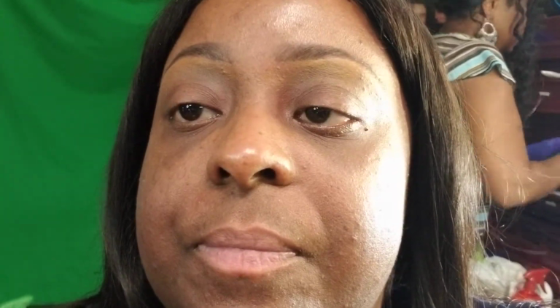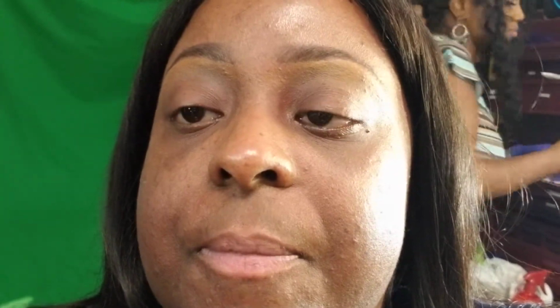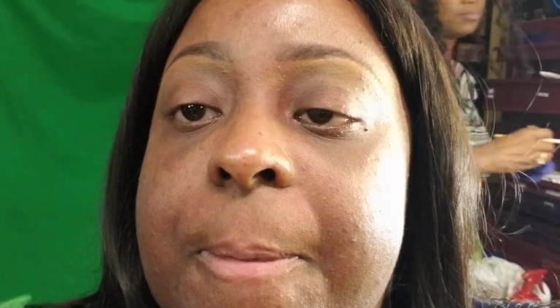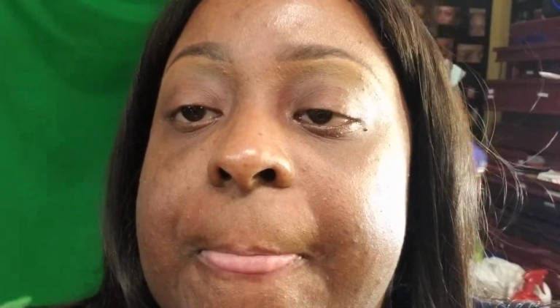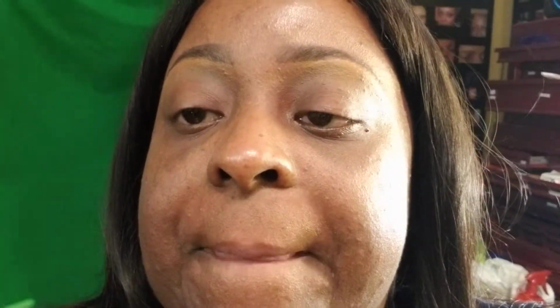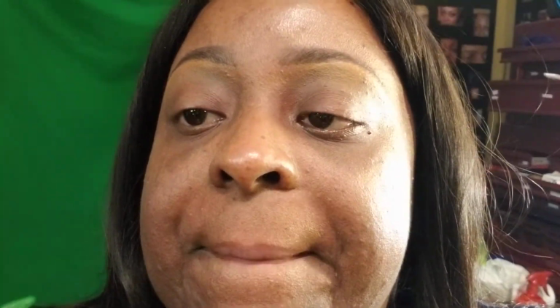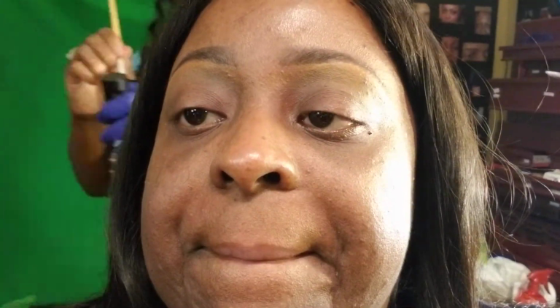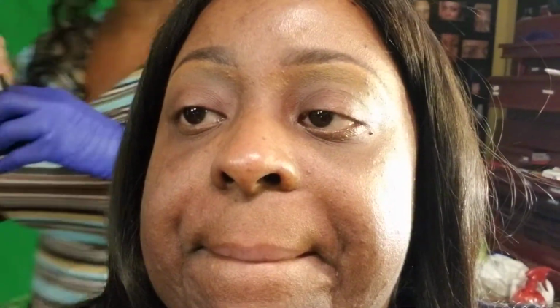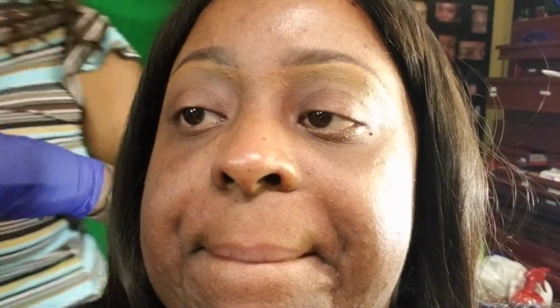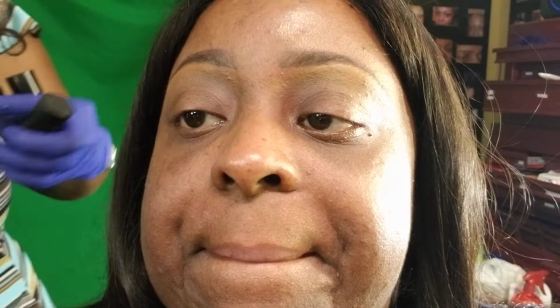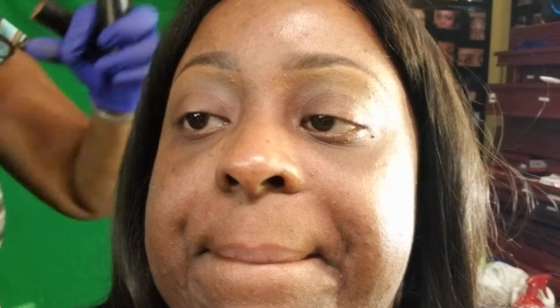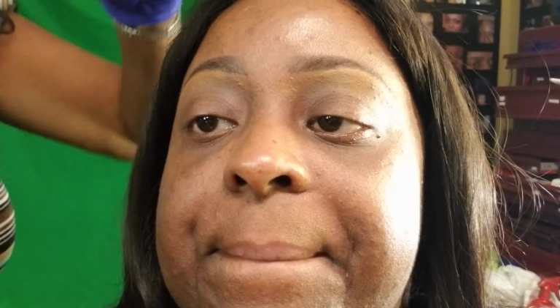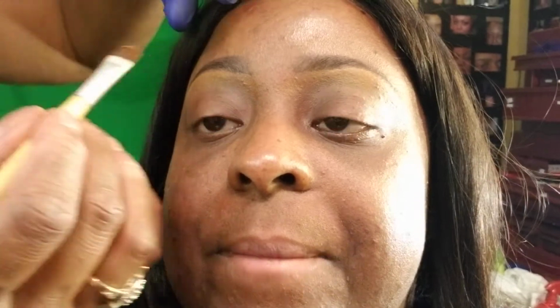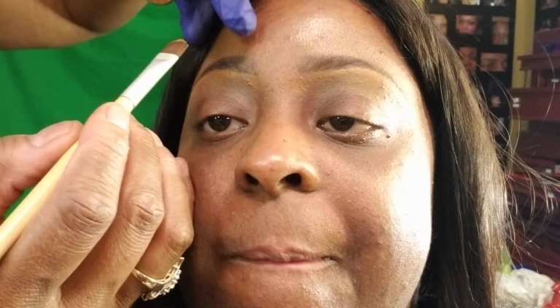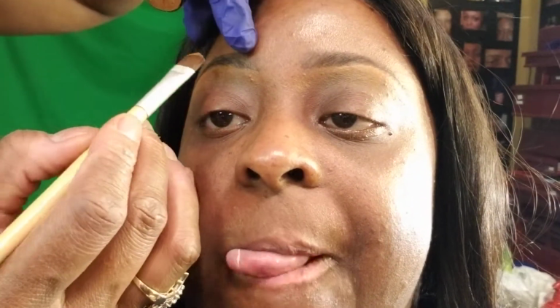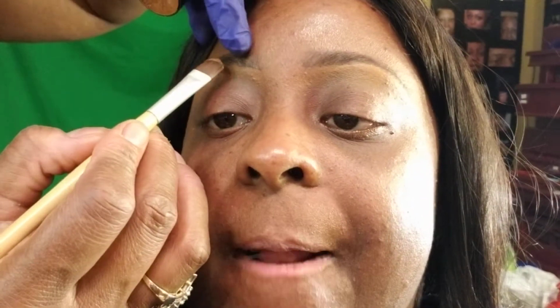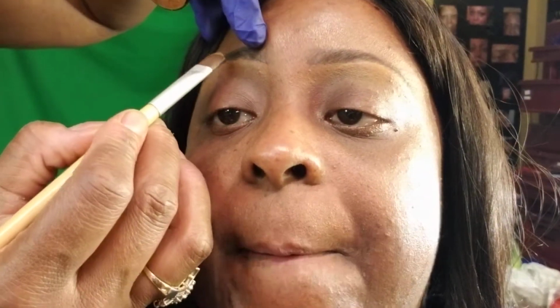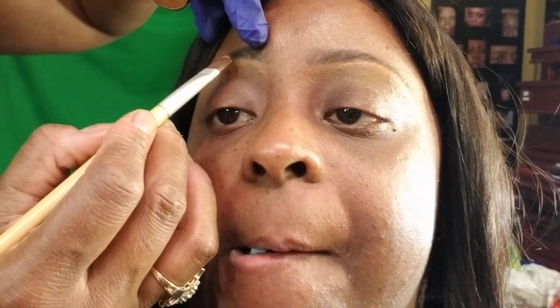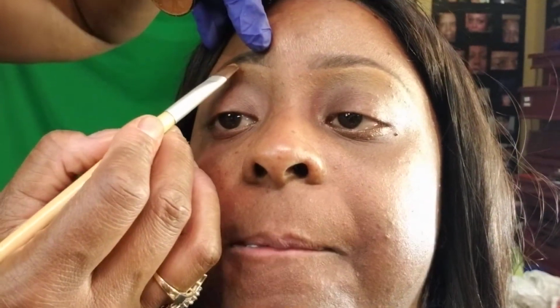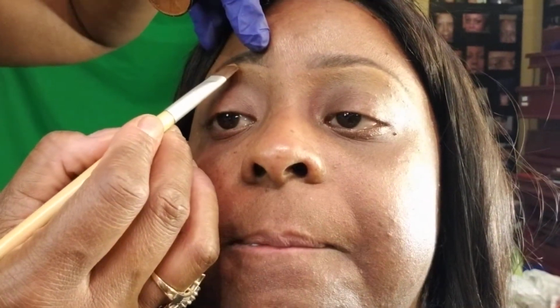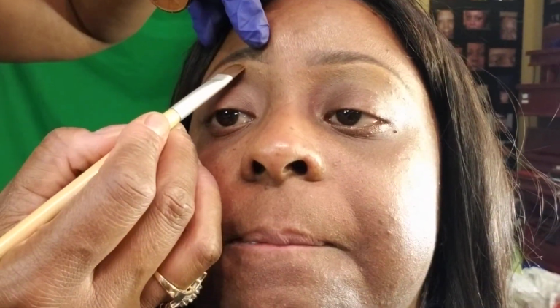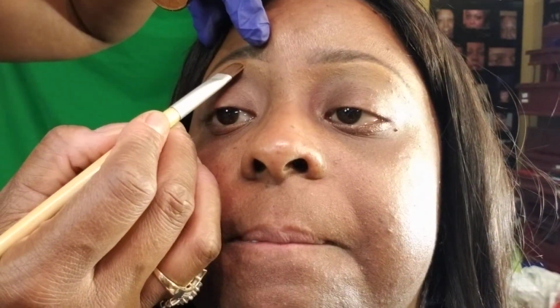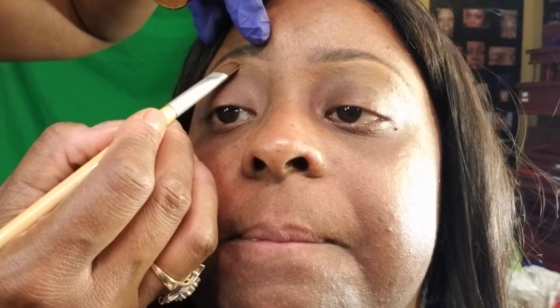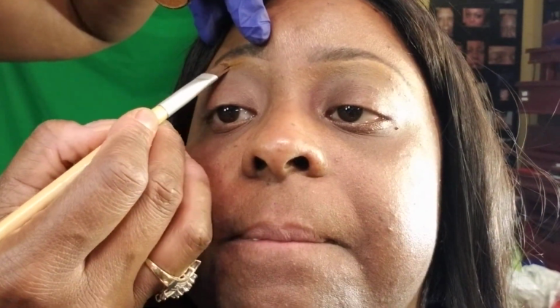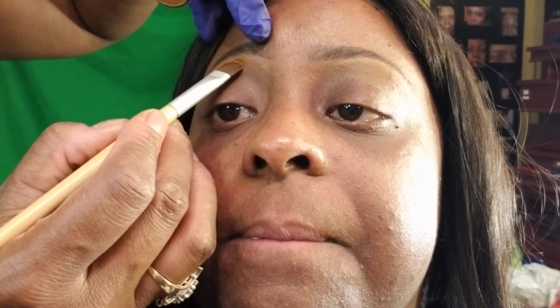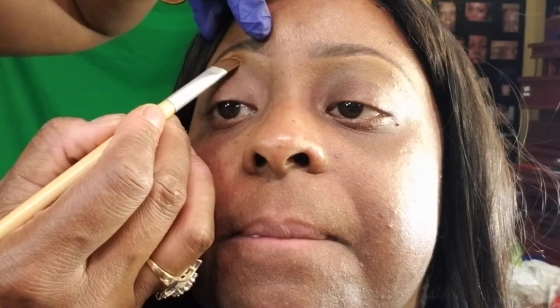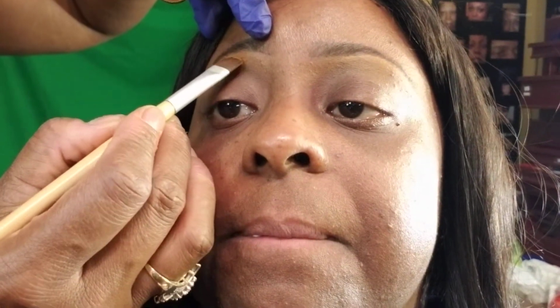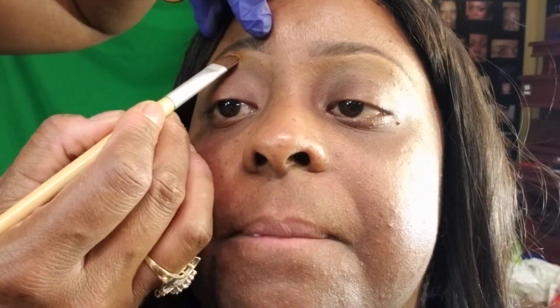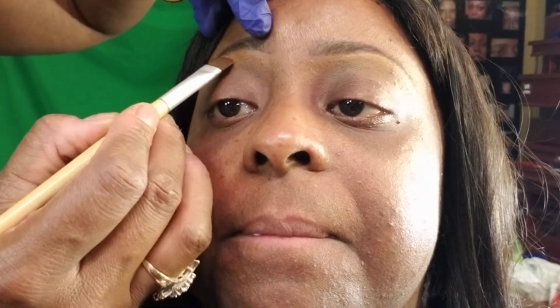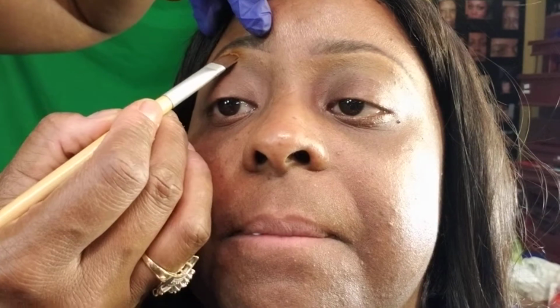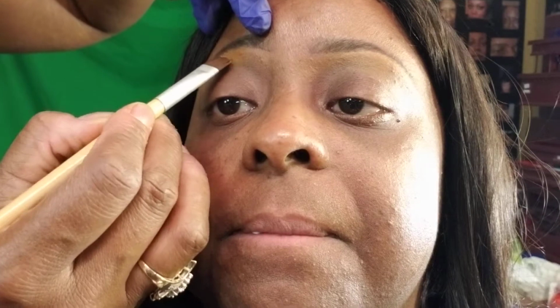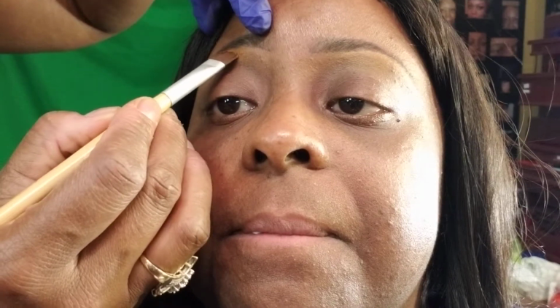This one's better — a little higher-looking arch. Just use a concealer brush and go a little higher in the brow.